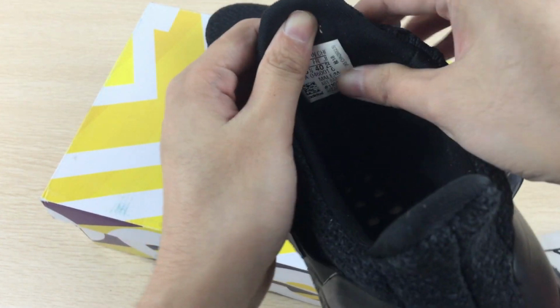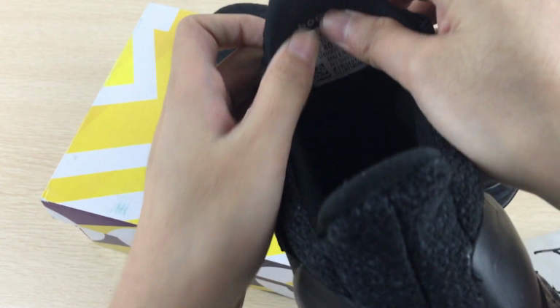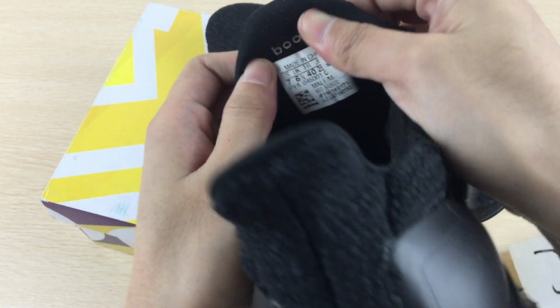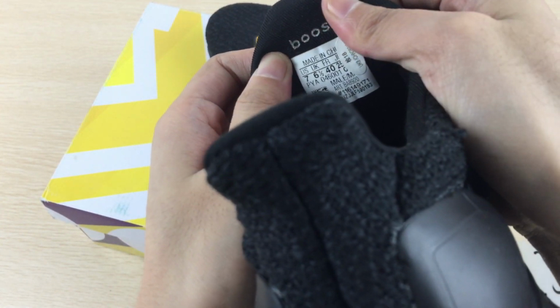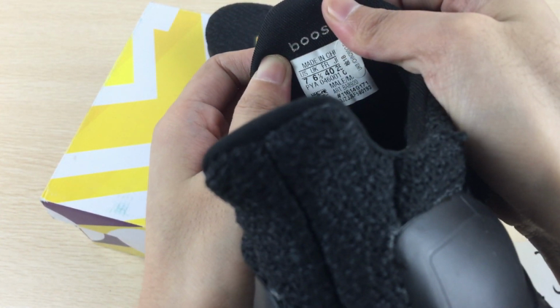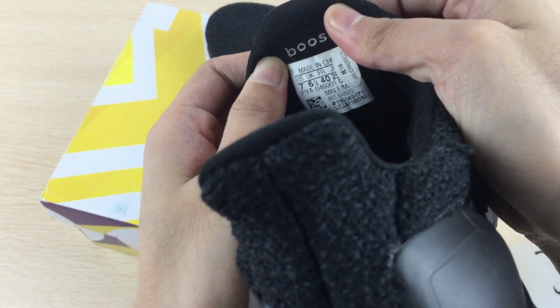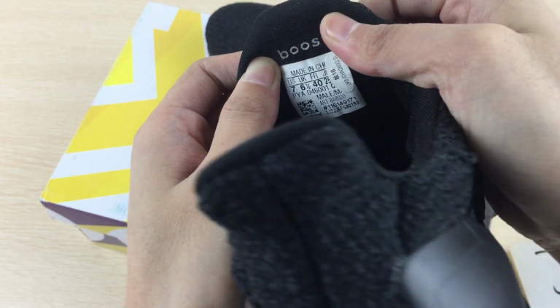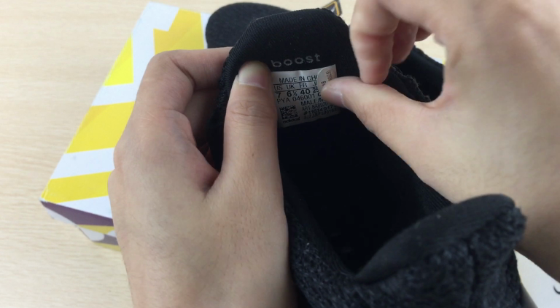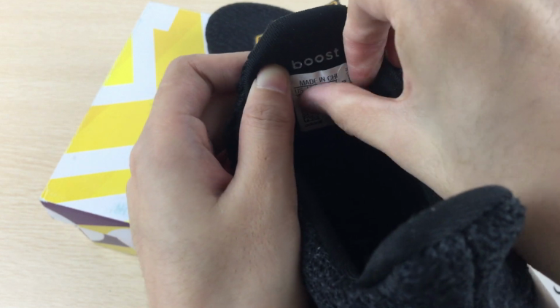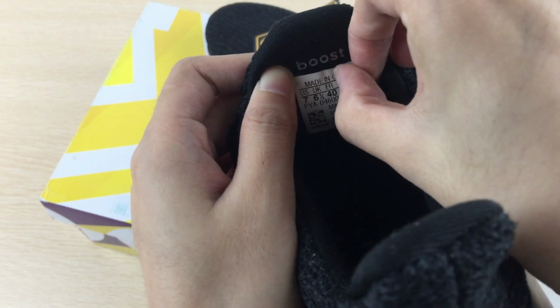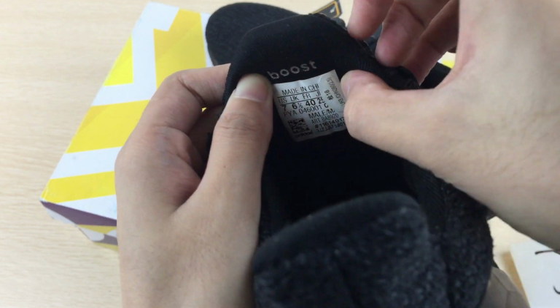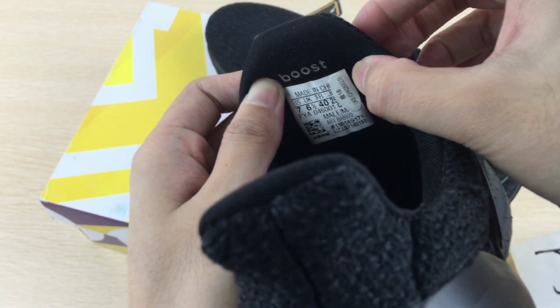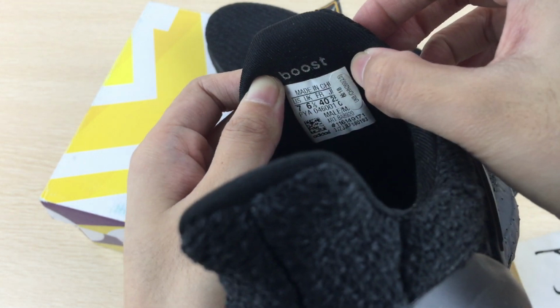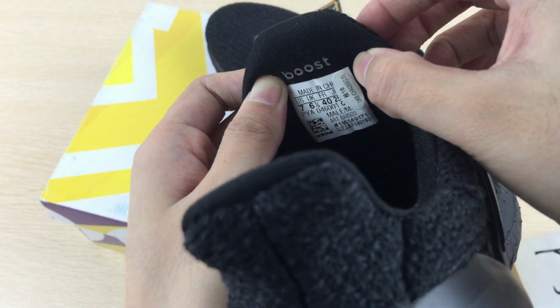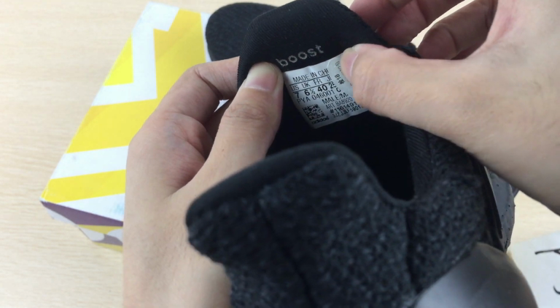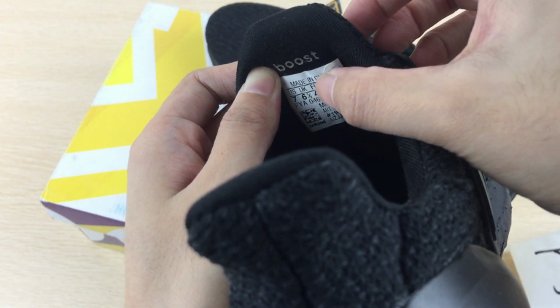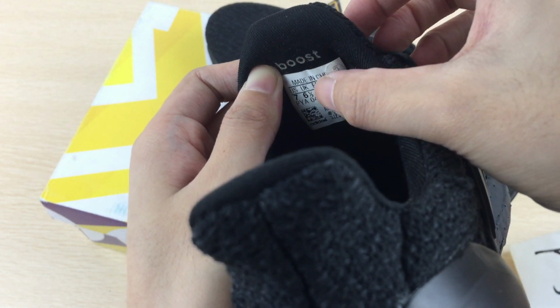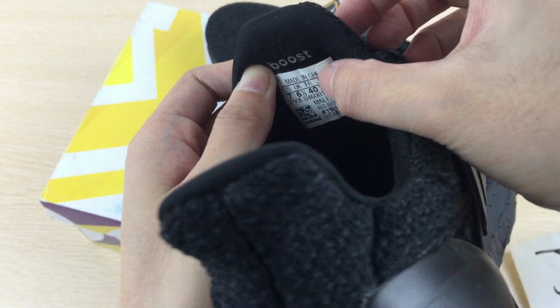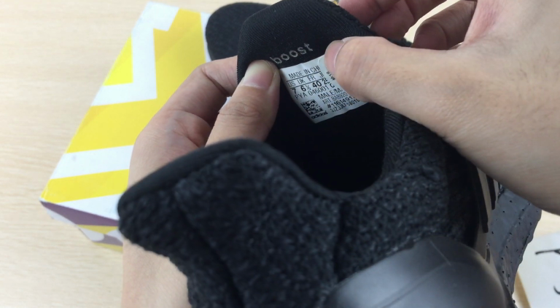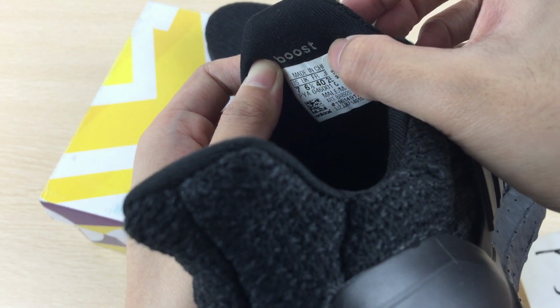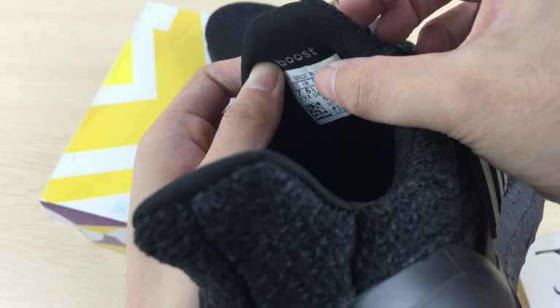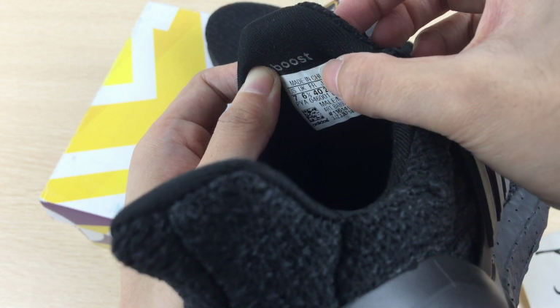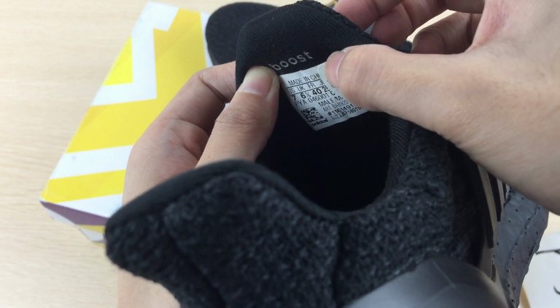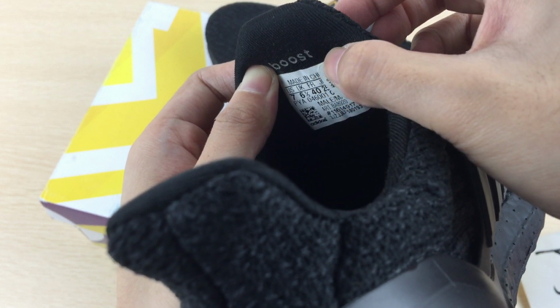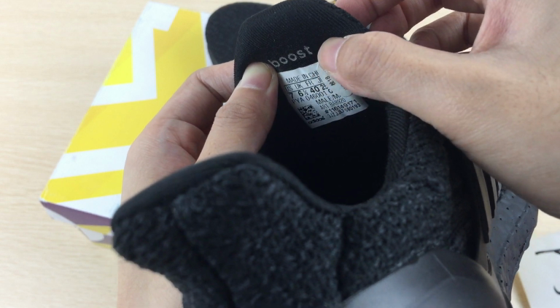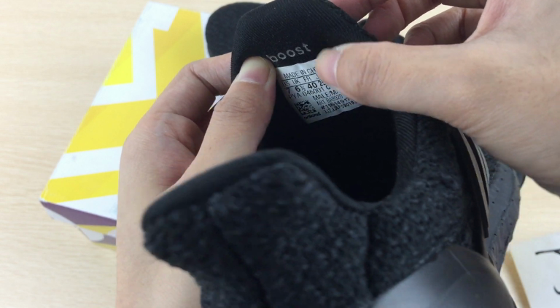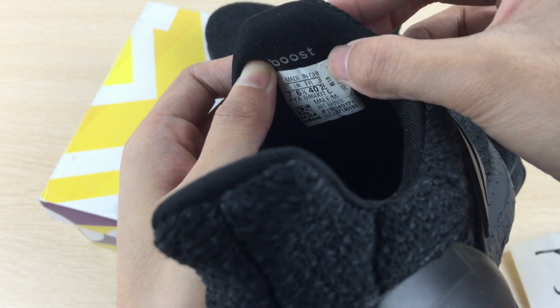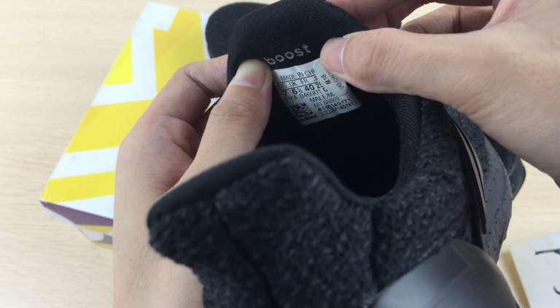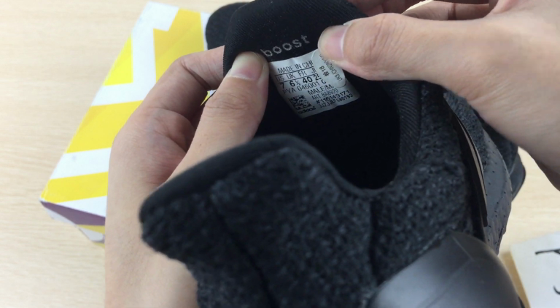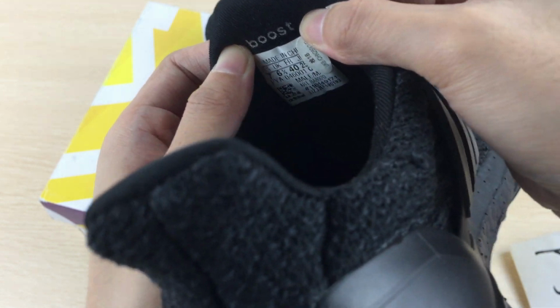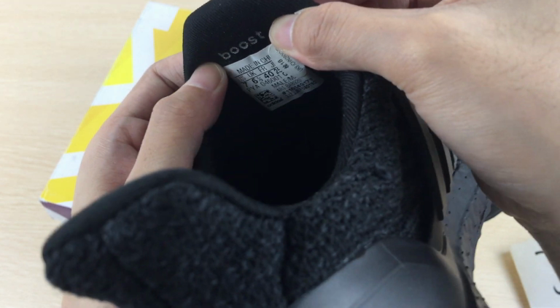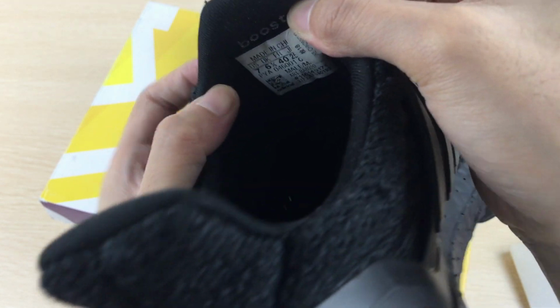Look at the upper. It says made in China. And the UK size is shown here, along with the China size.